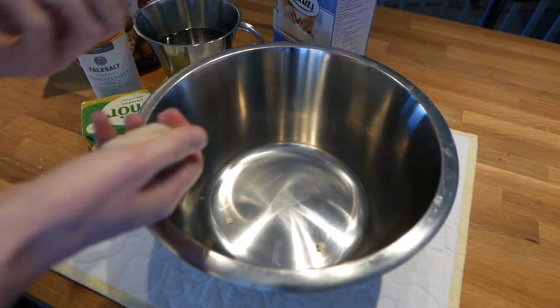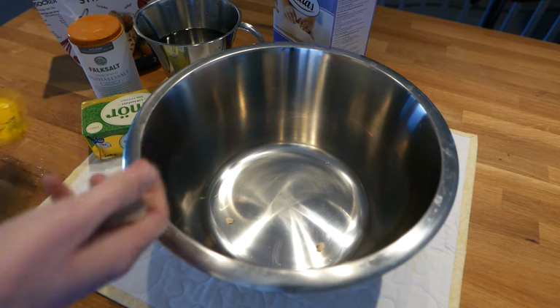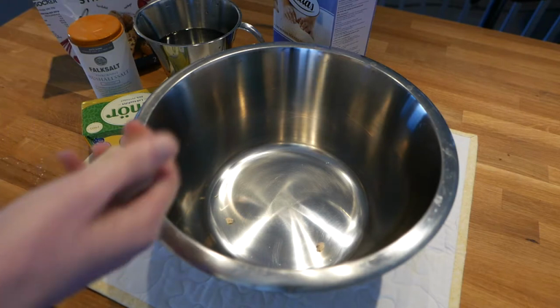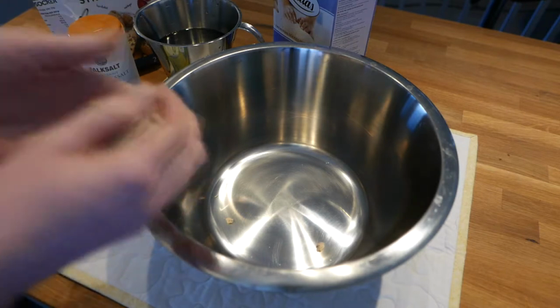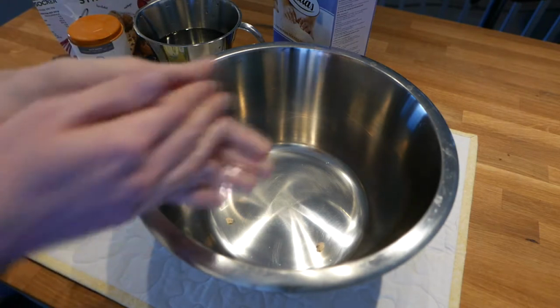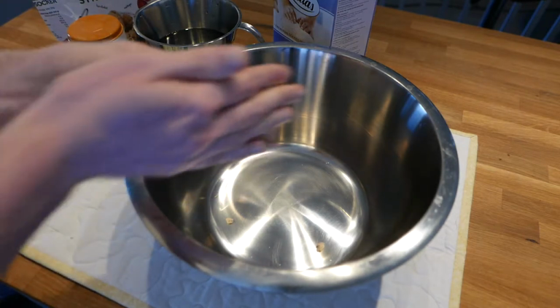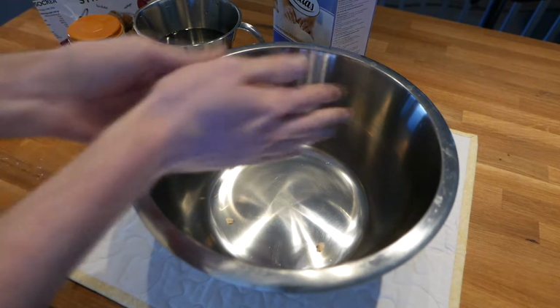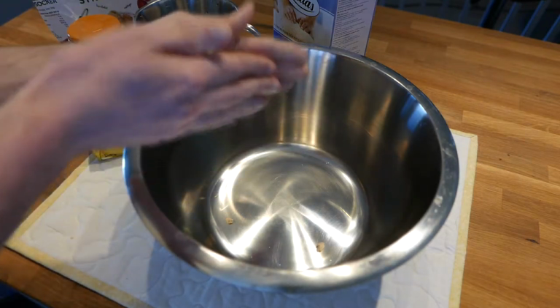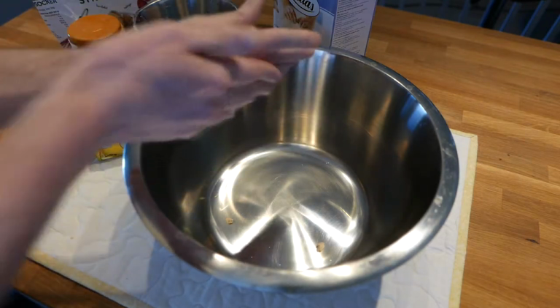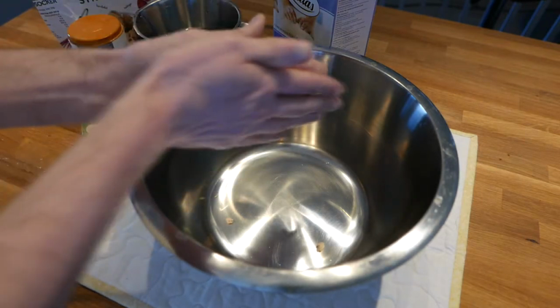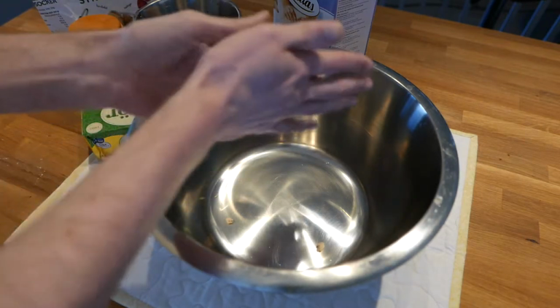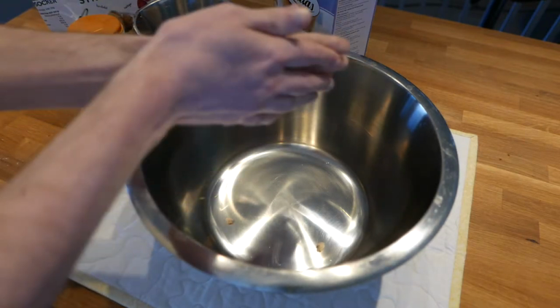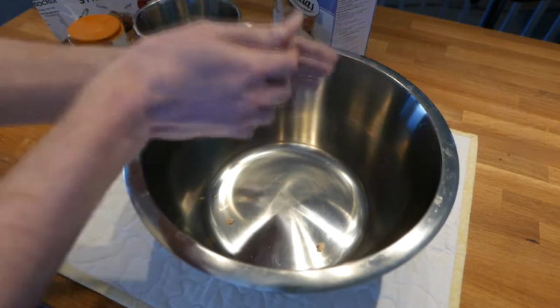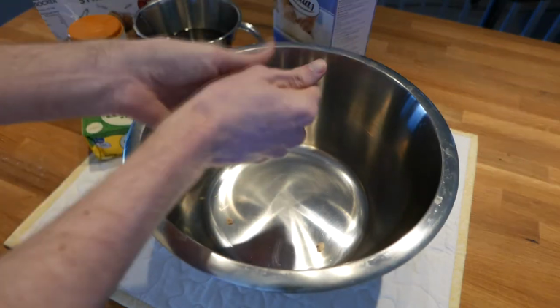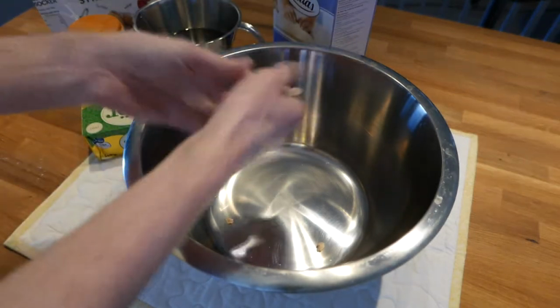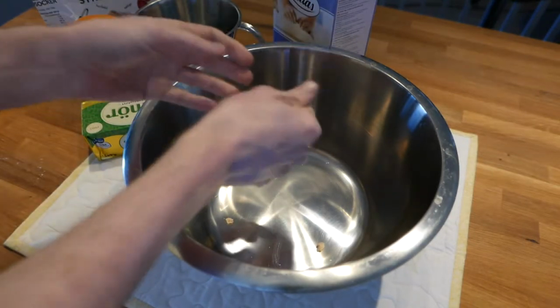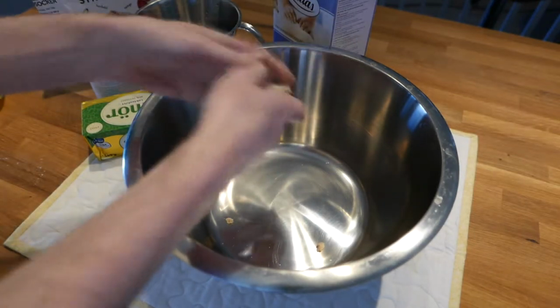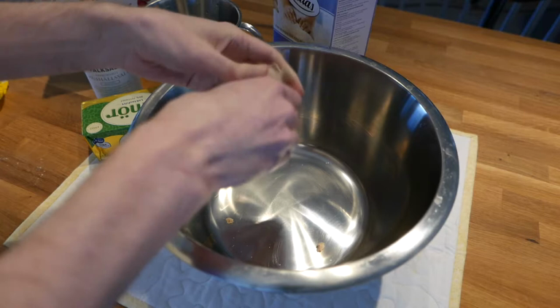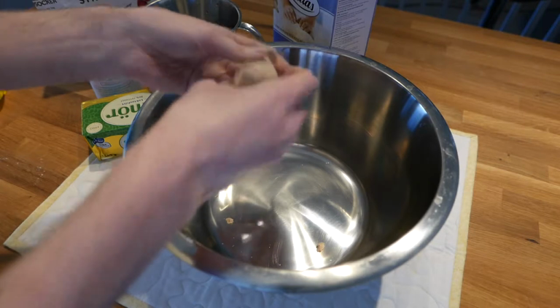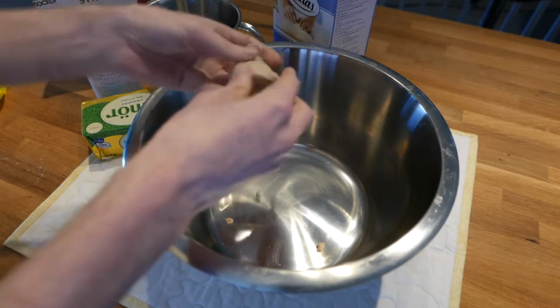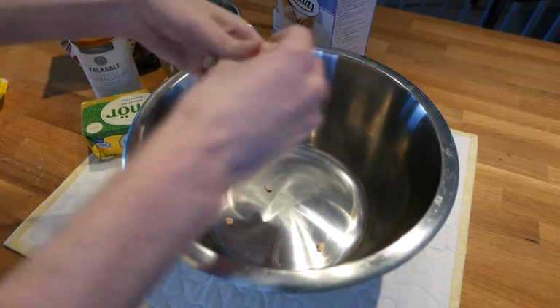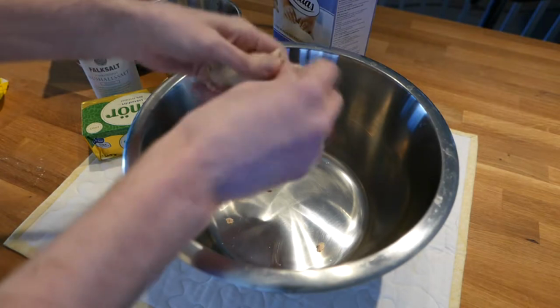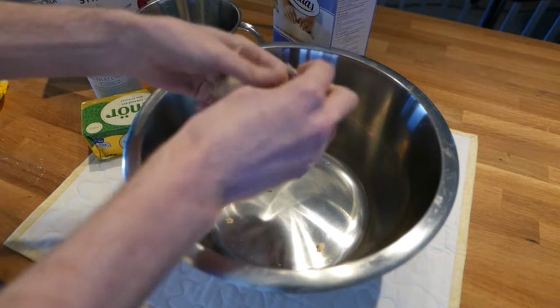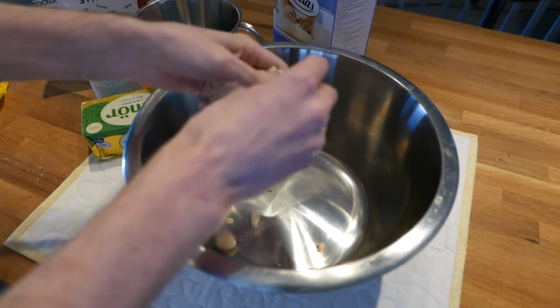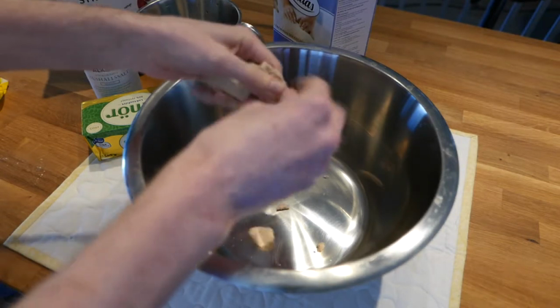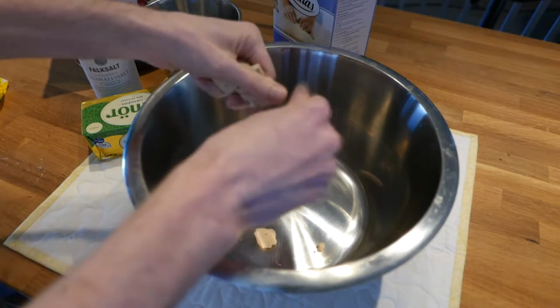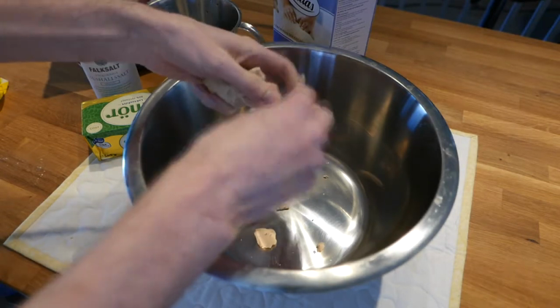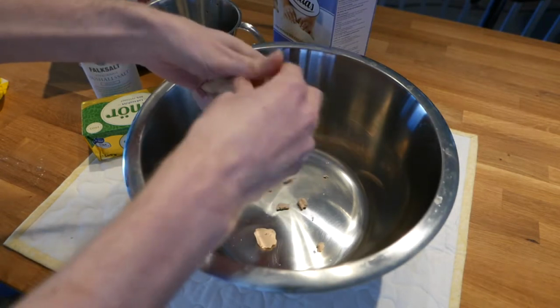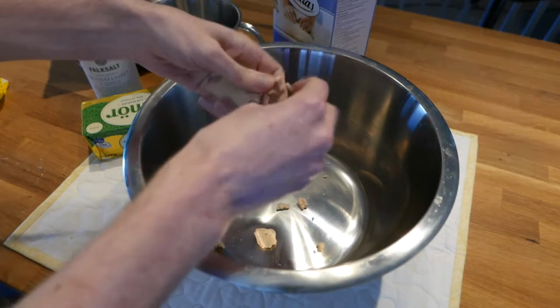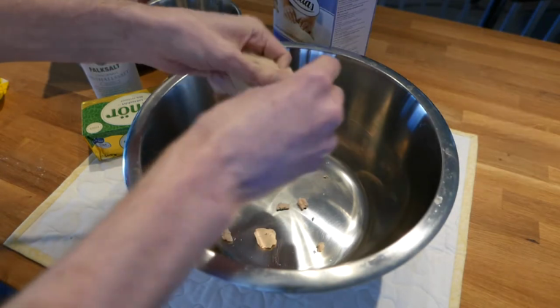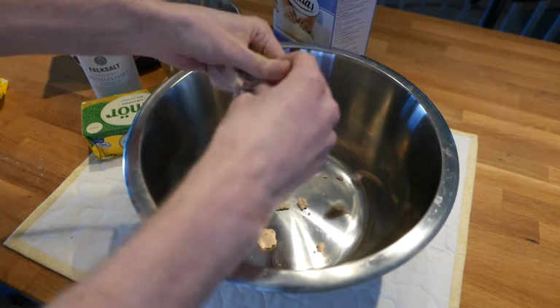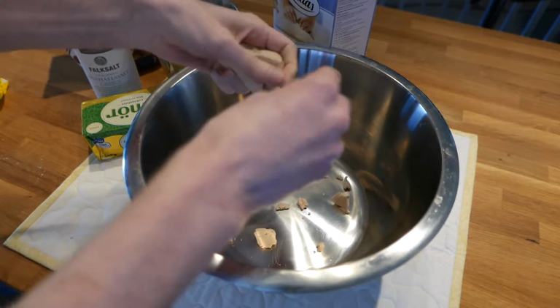We'll need yeast, lactose-free butter, wheat-free flour, sugar, water, salt and some bread tins. Crumble the yeast into a bowl.